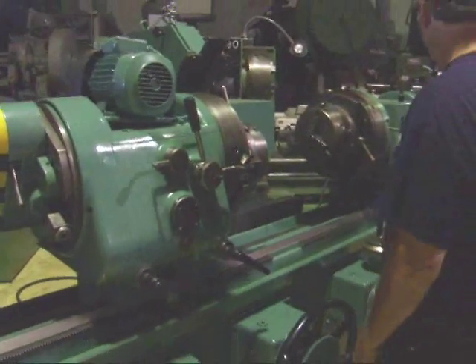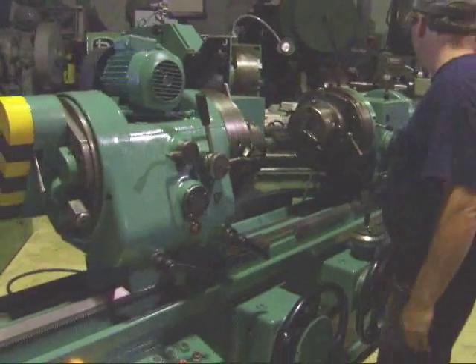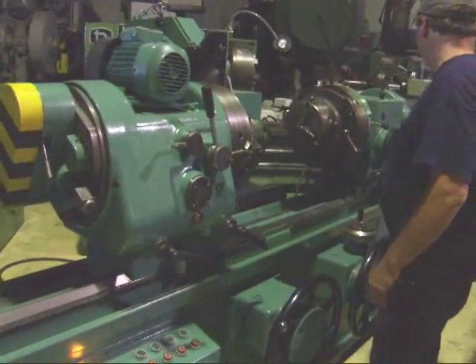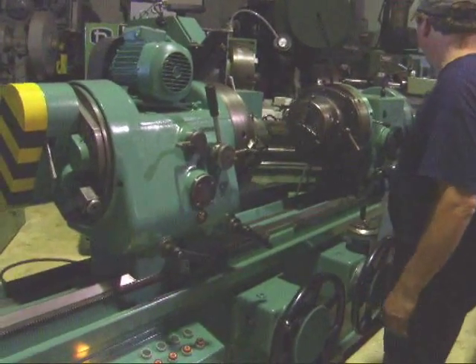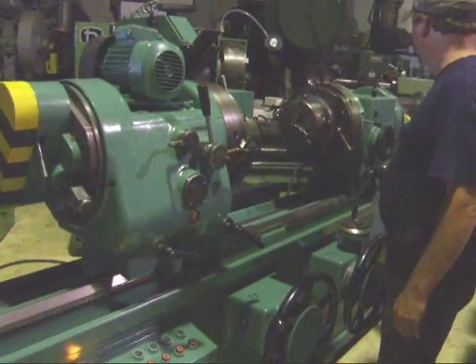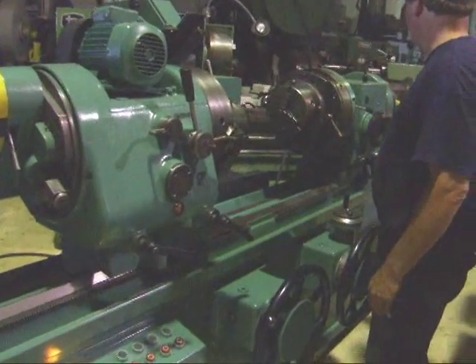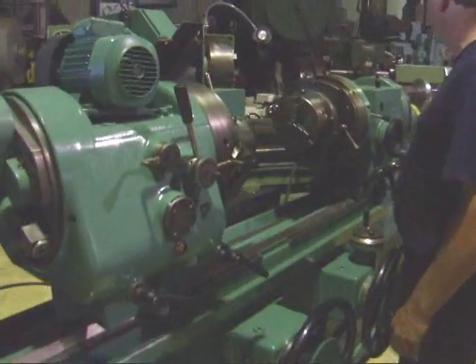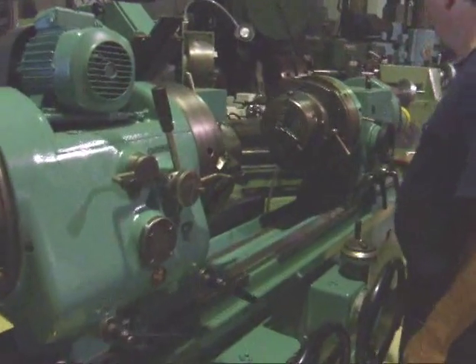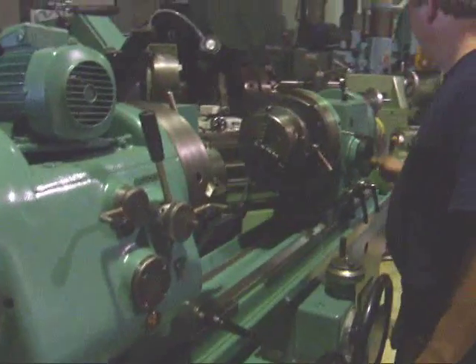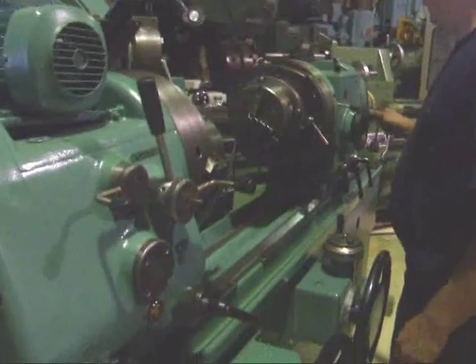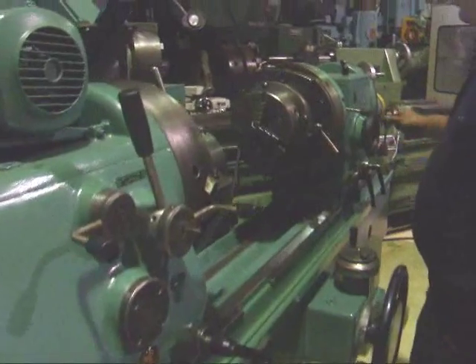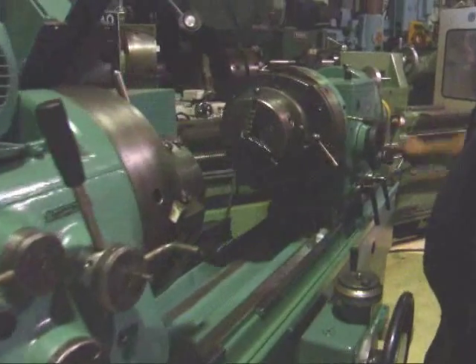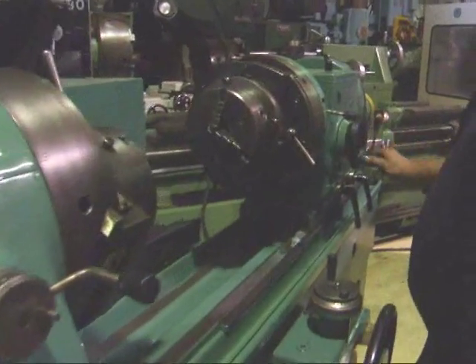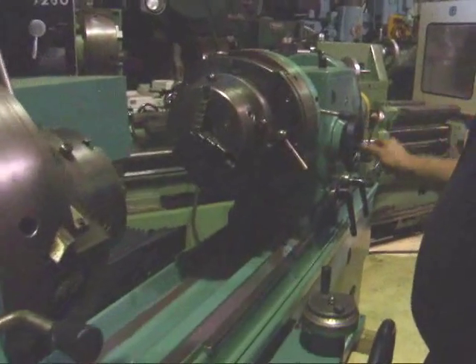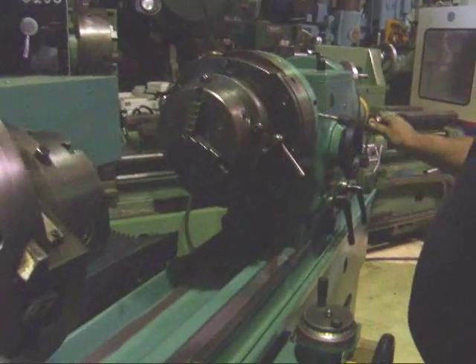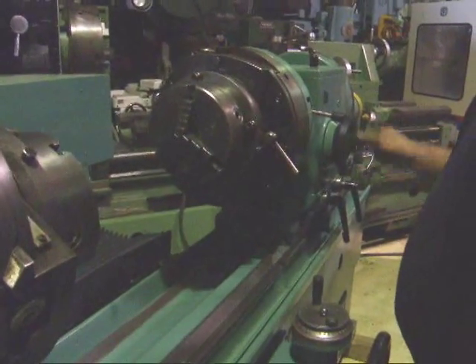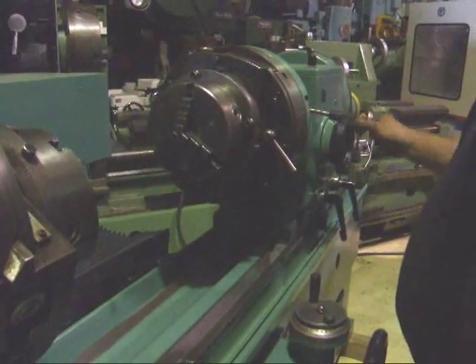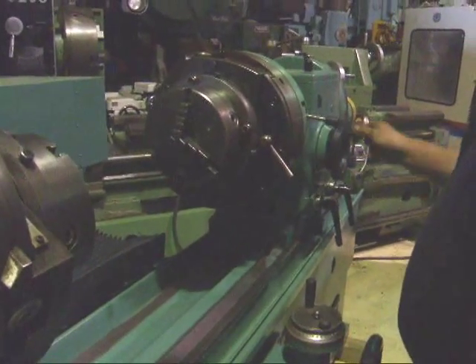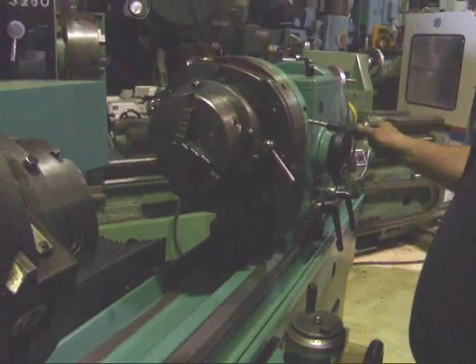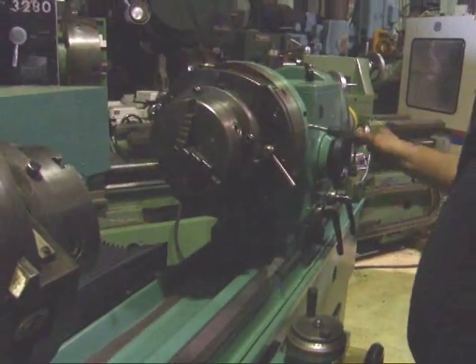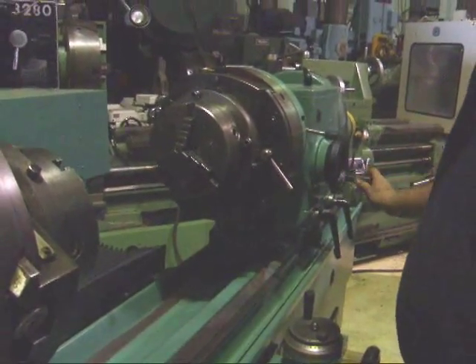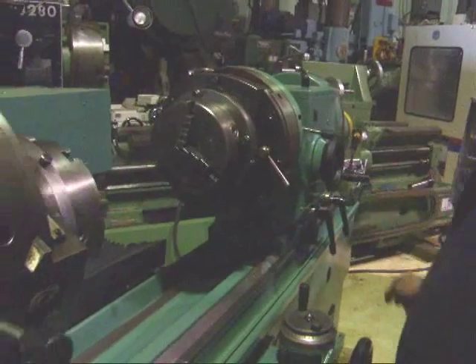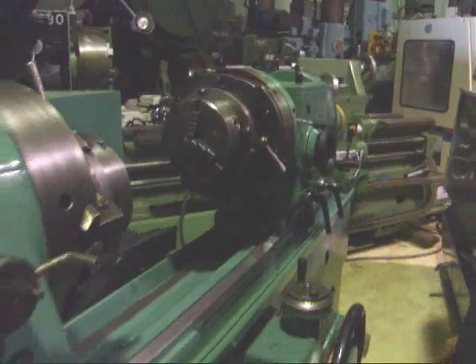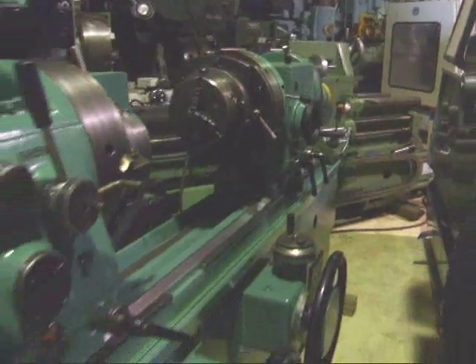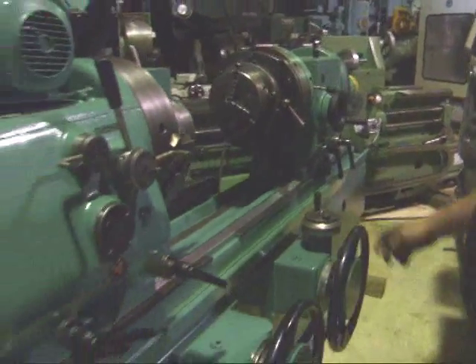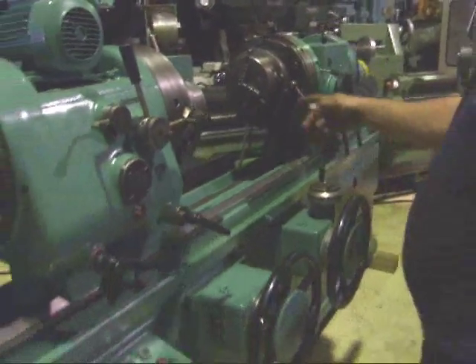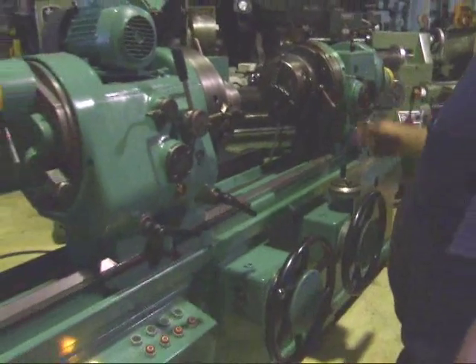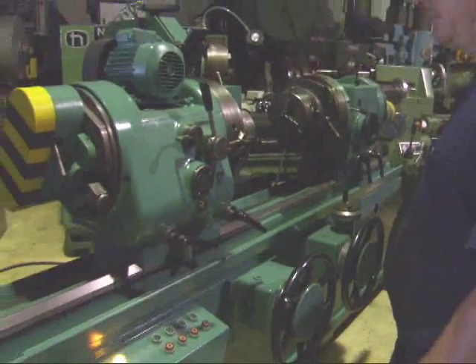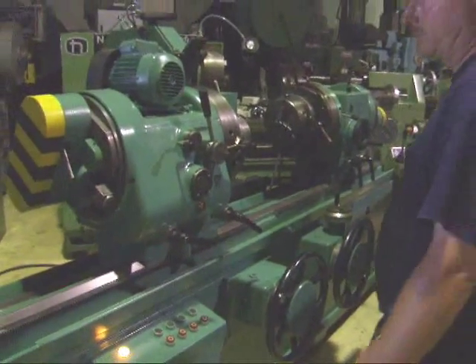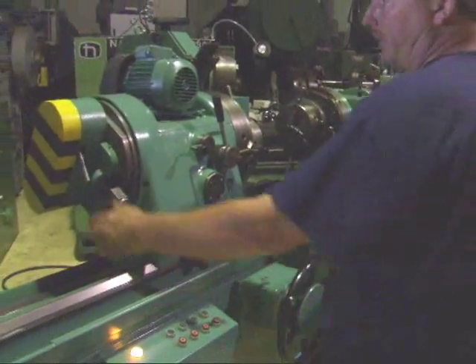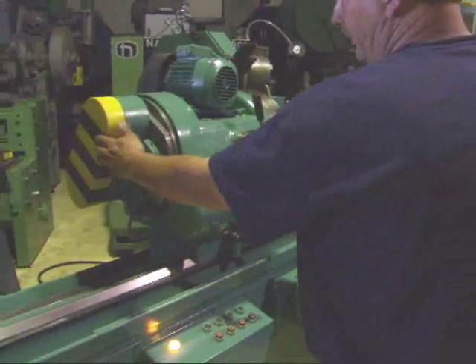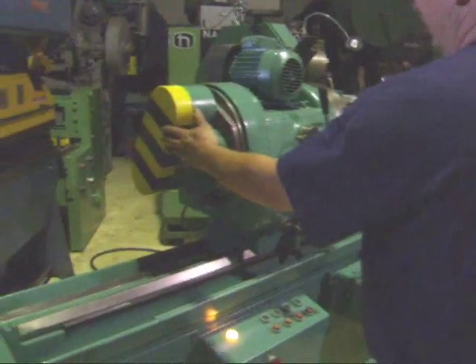This is the tail stock here. It's got movement in and out. It's got two three-jaw chucks on it. We'll put the counterweights on.